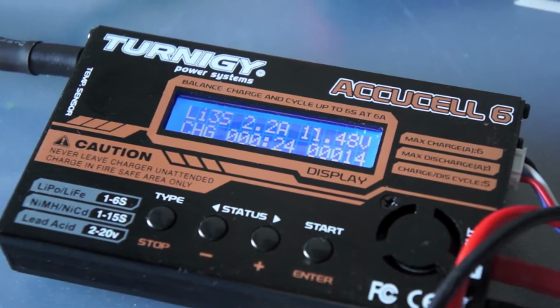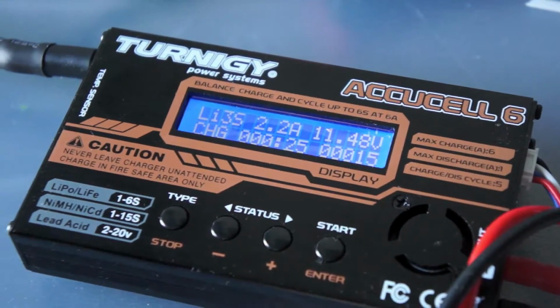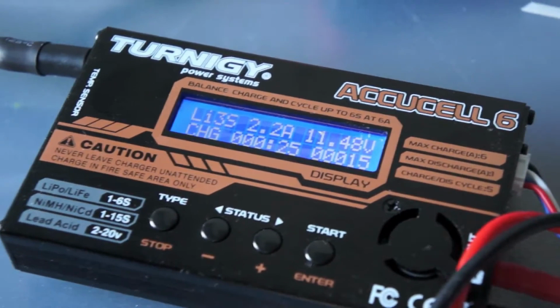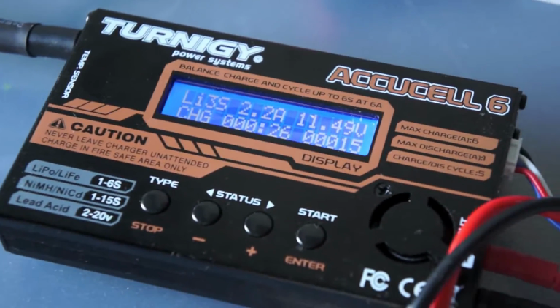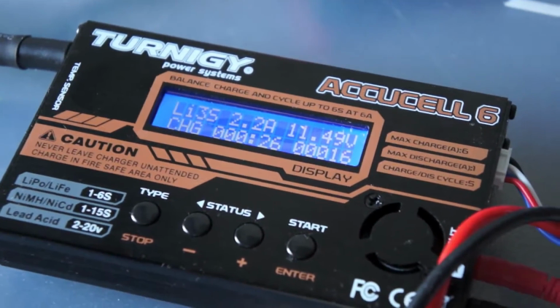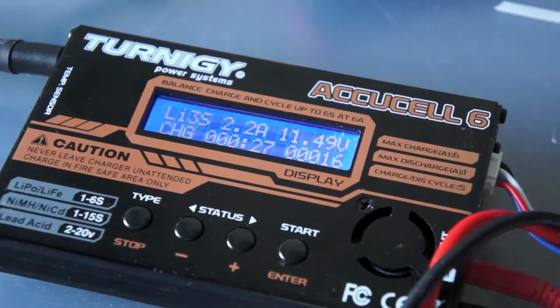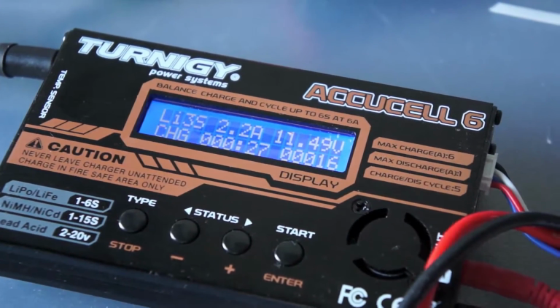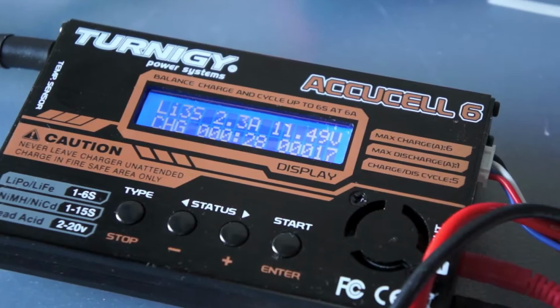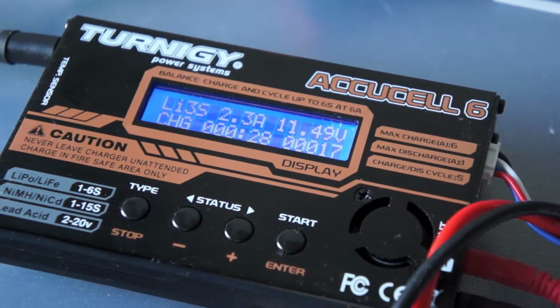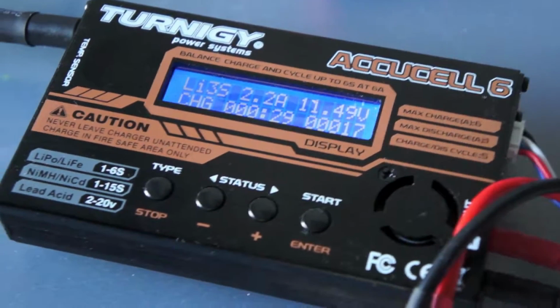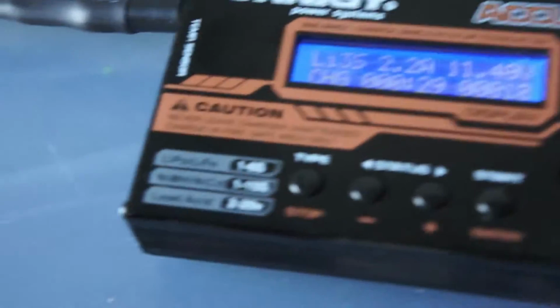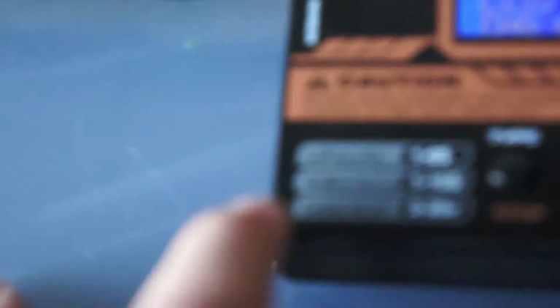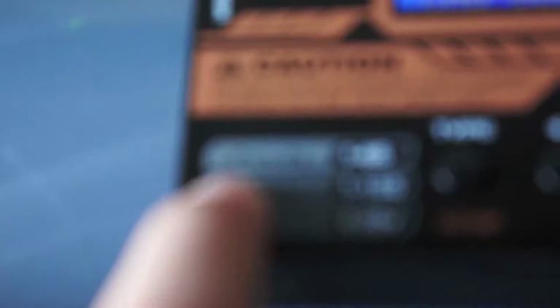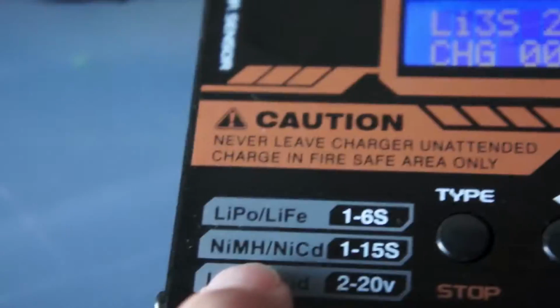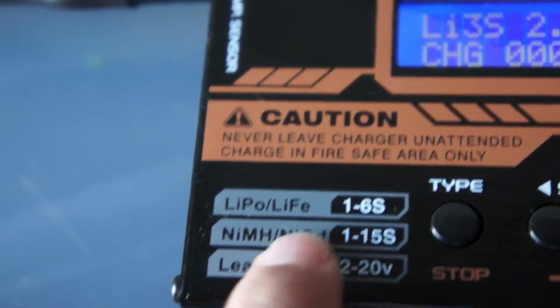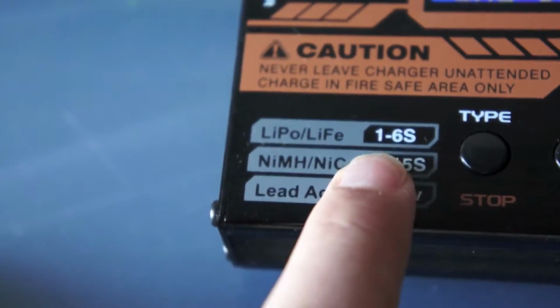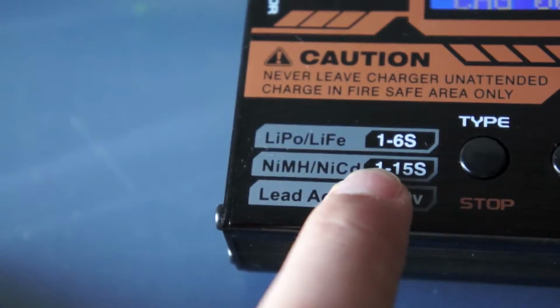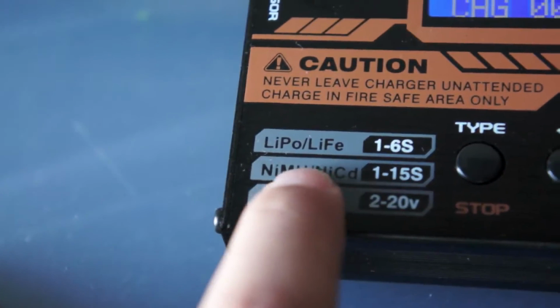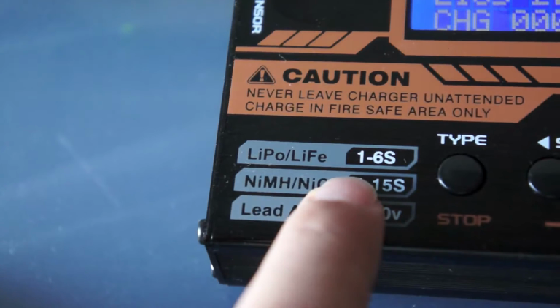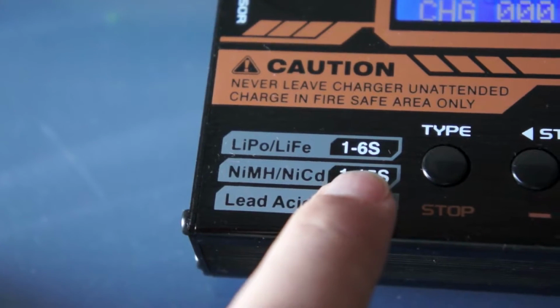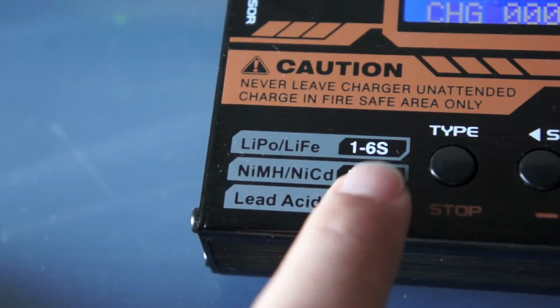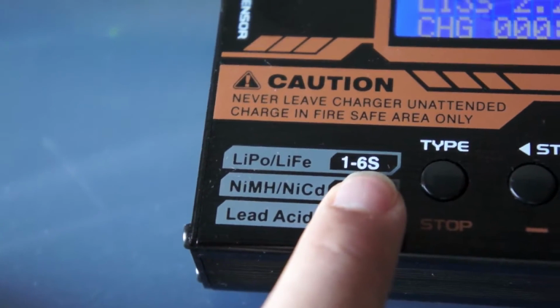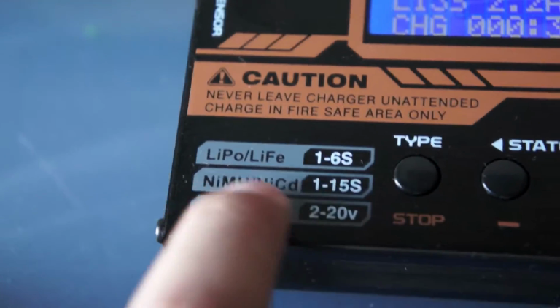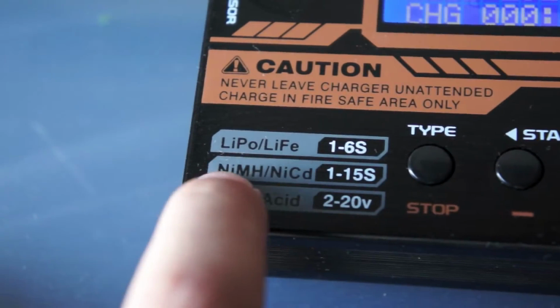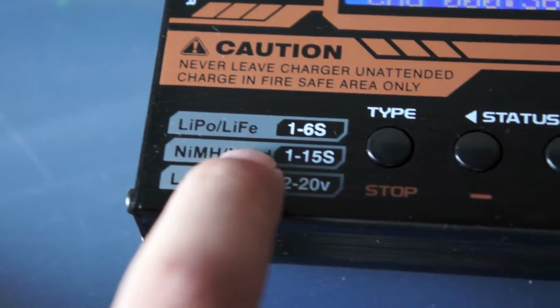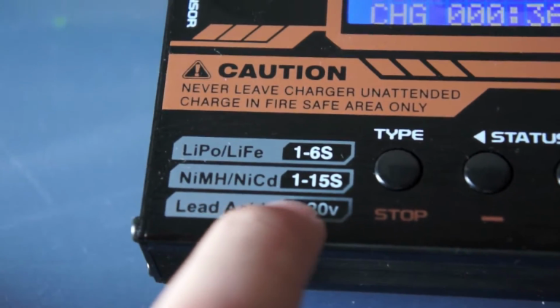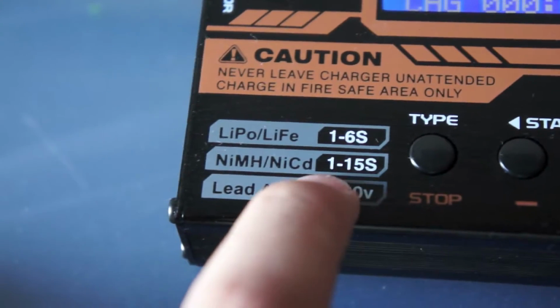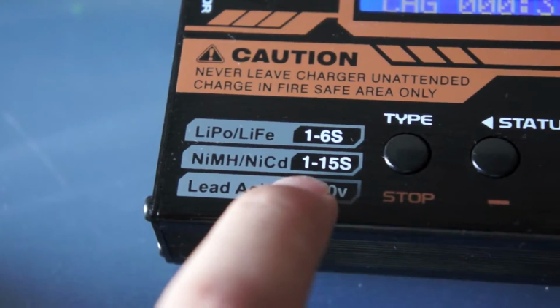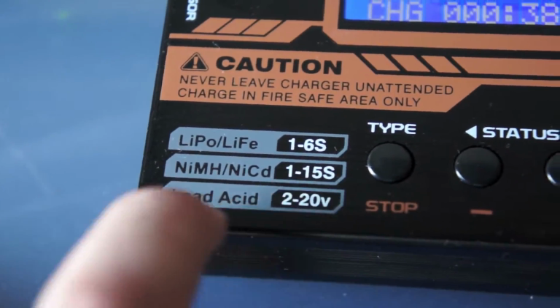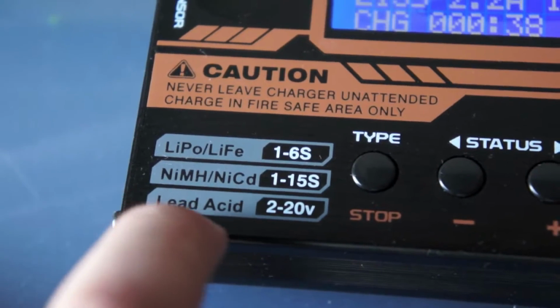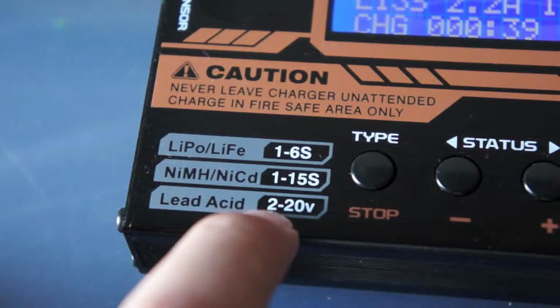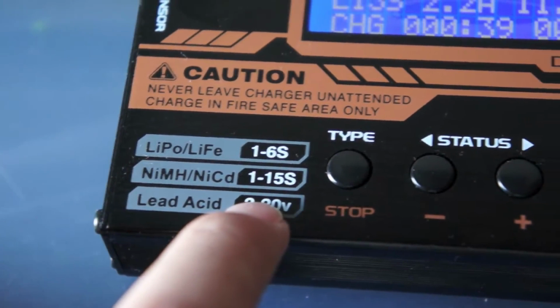Thanks for watching guys. This was a quick video on how you can charge your battery with the Eternity iCusil 6. This charger supports LiPo and LiFe batteries up to 6S, NiMH and NiCd up to 15S, and Lead Acid up to 20 volts.